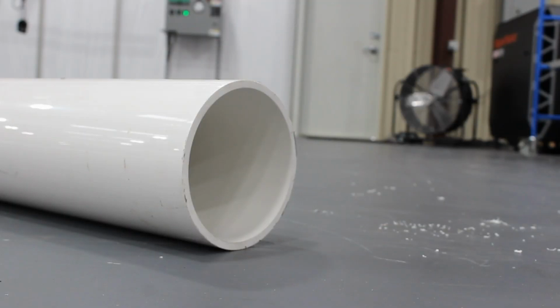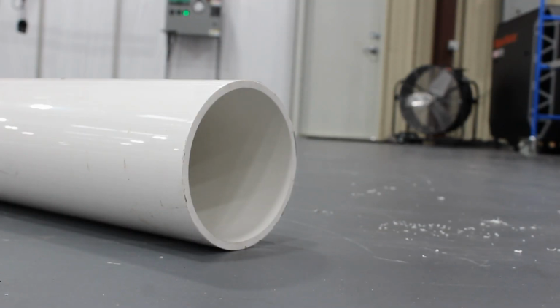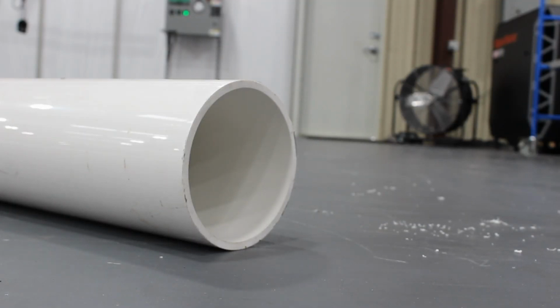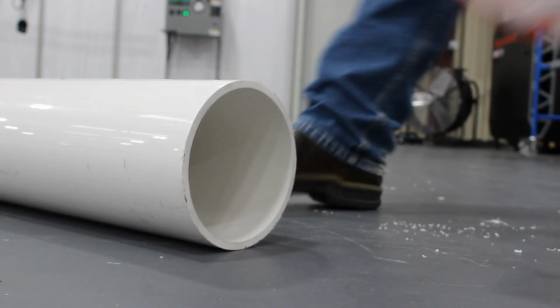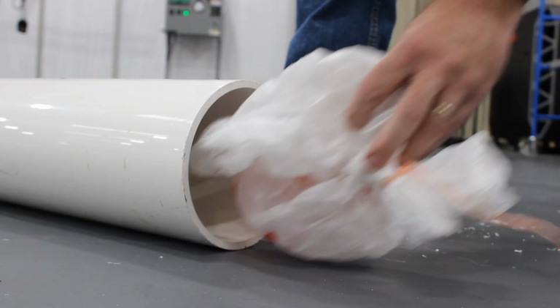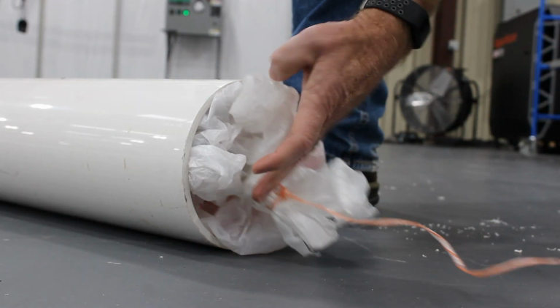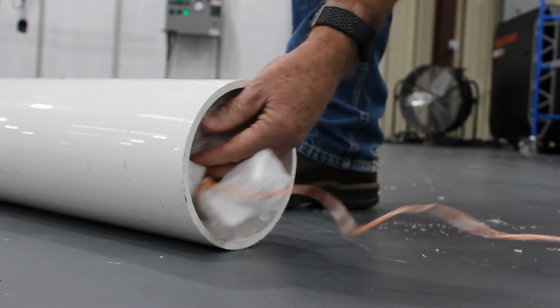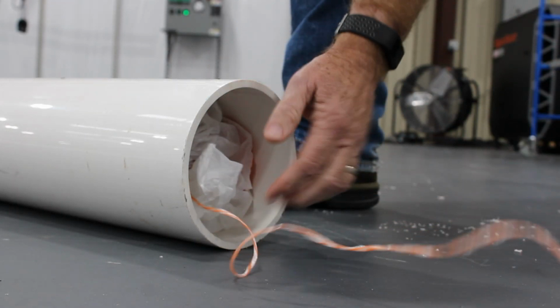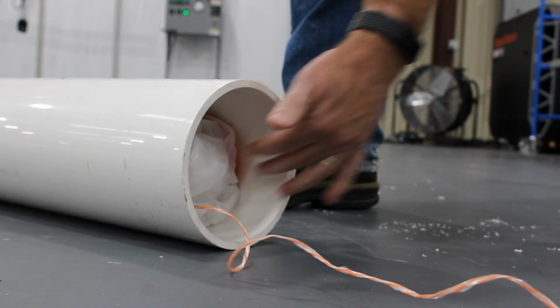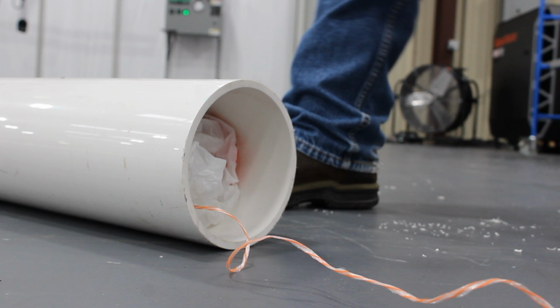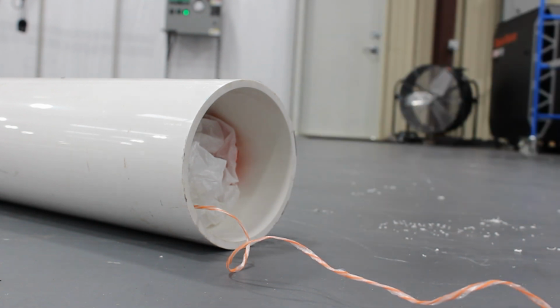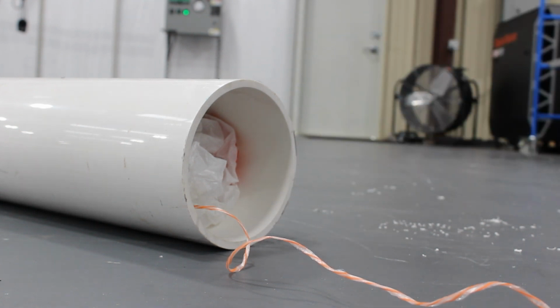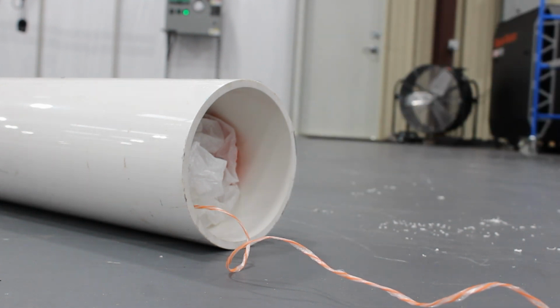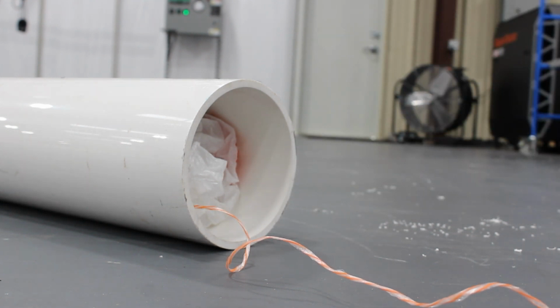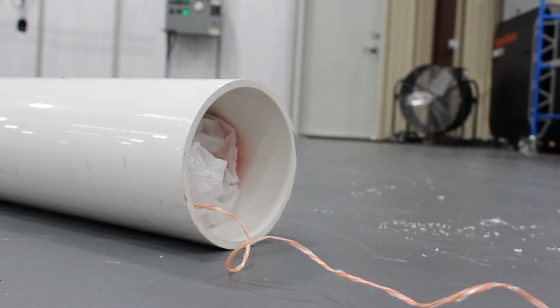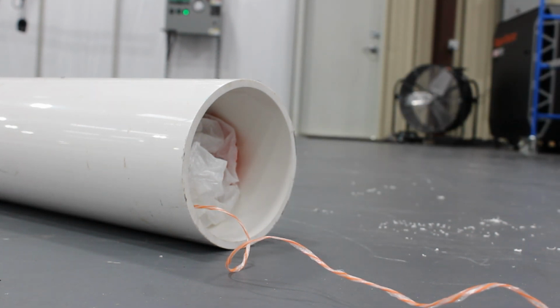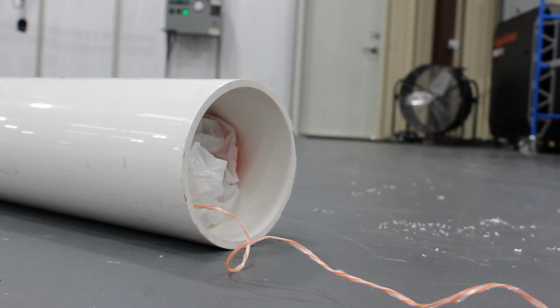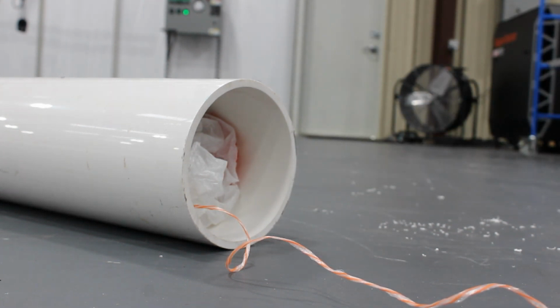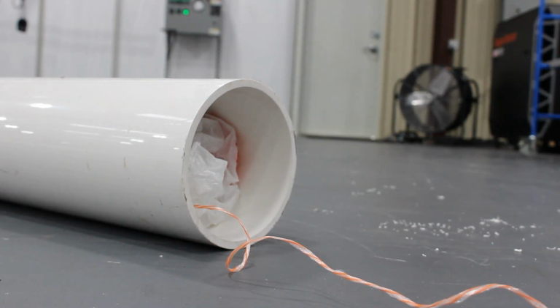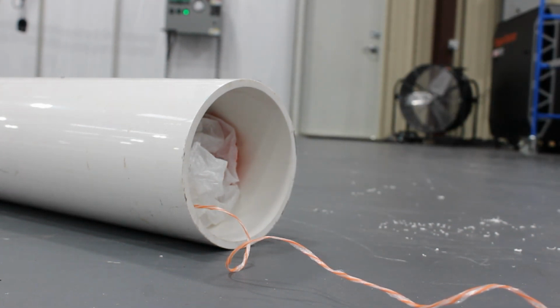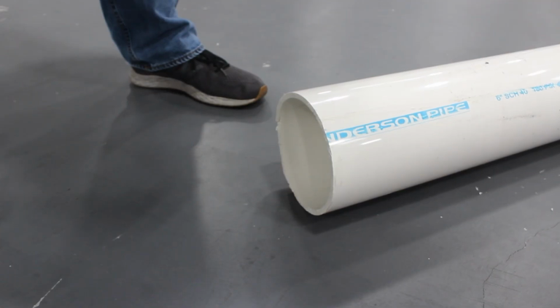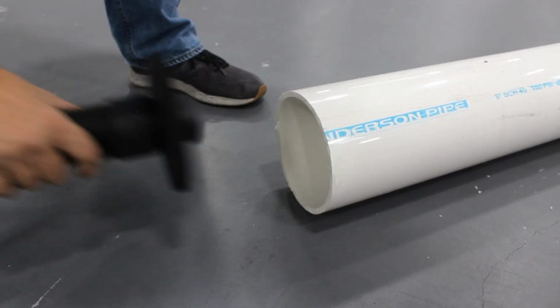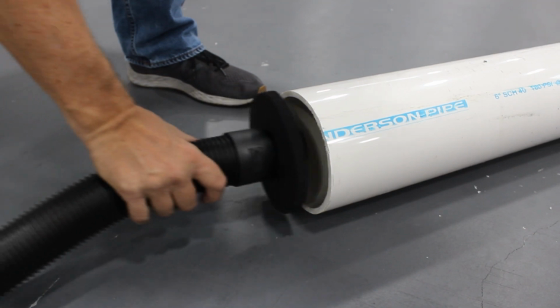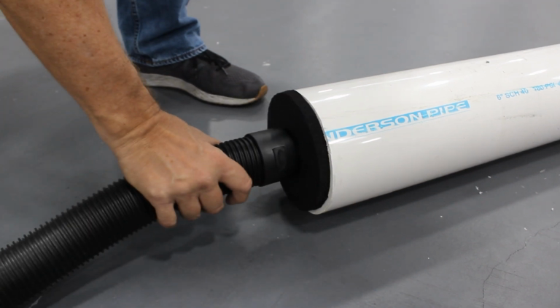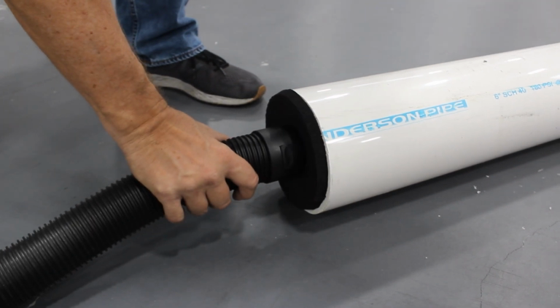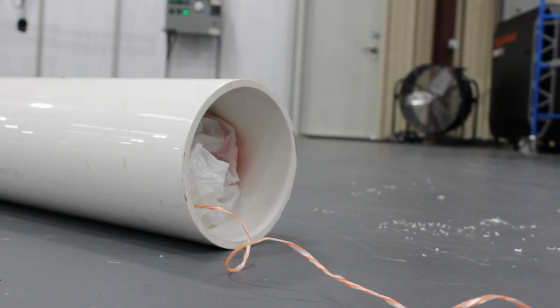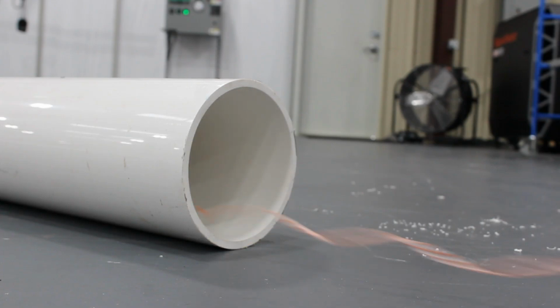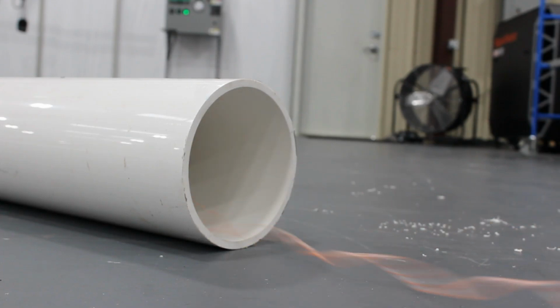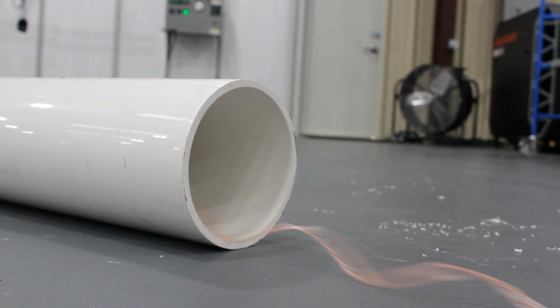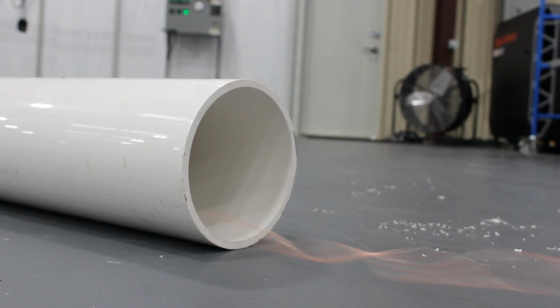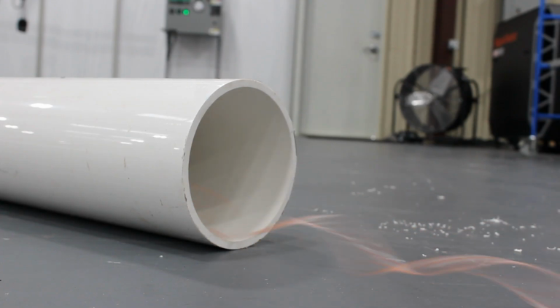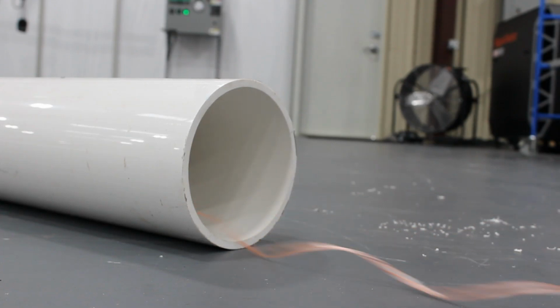So we place our bag attached to the jet line inside one end of the pipe, and make sure that our jet line has plenty of slack so it can easily get pulled through. Then we turn on our shop vac and guide the bag through the pipe until it comes out of the other end.